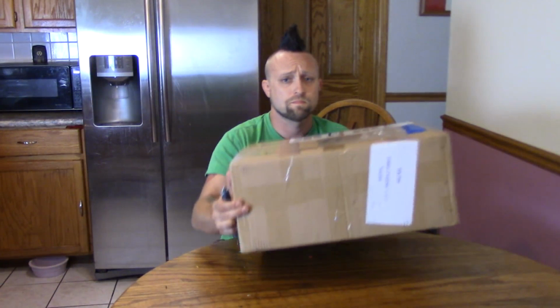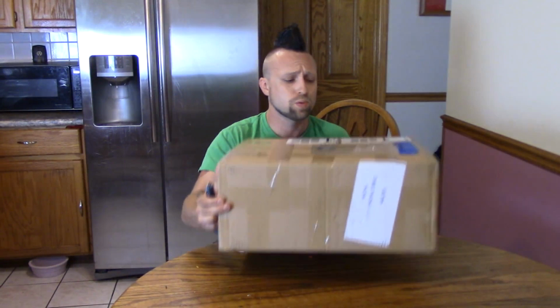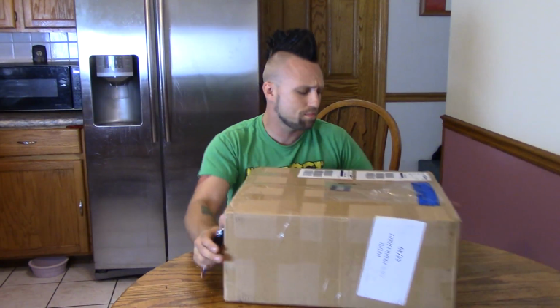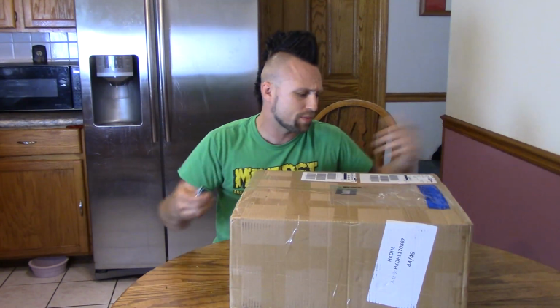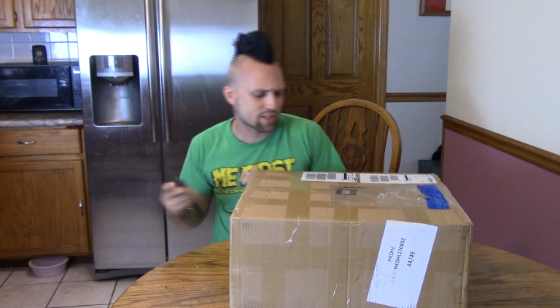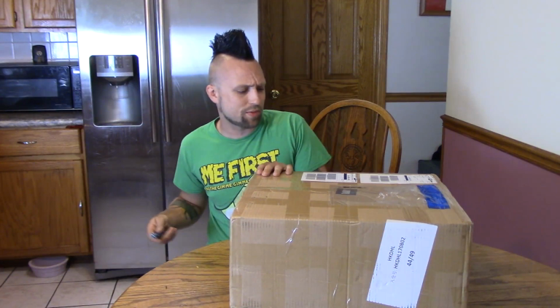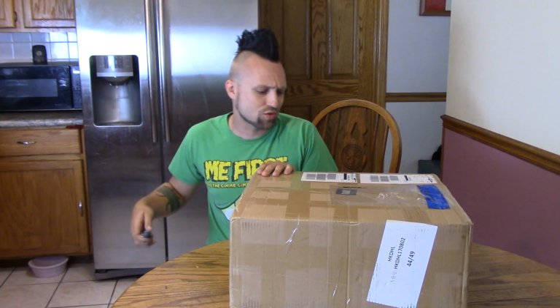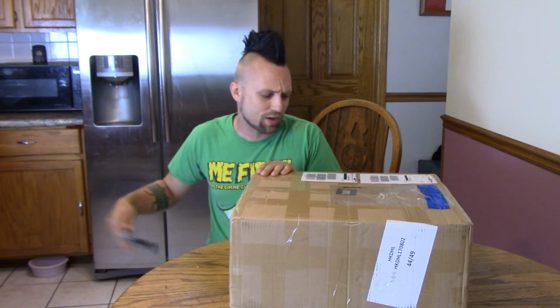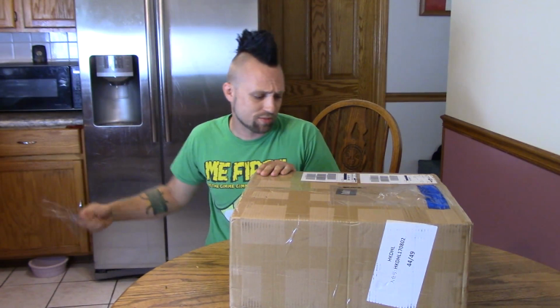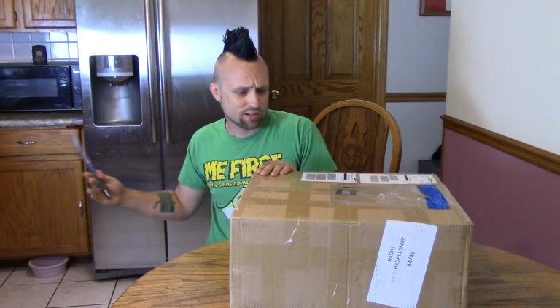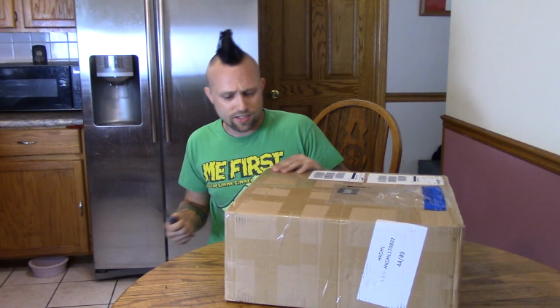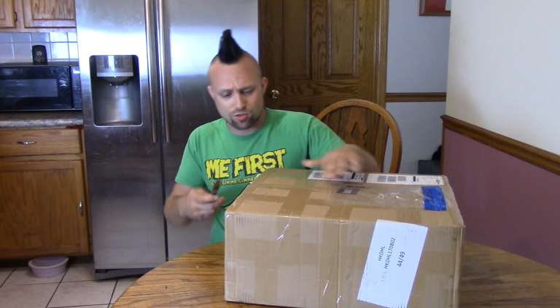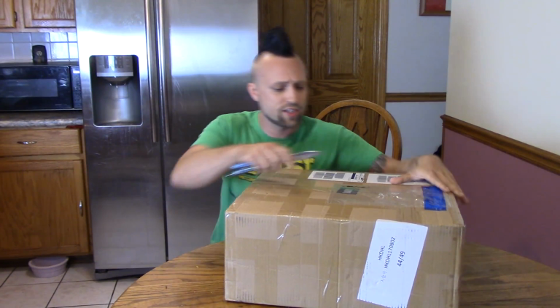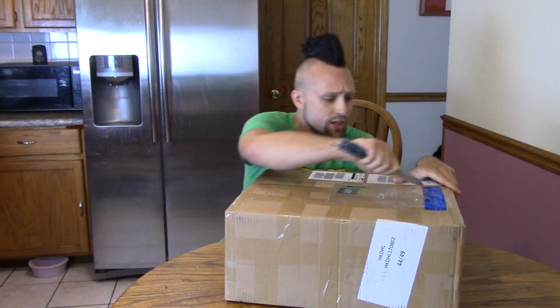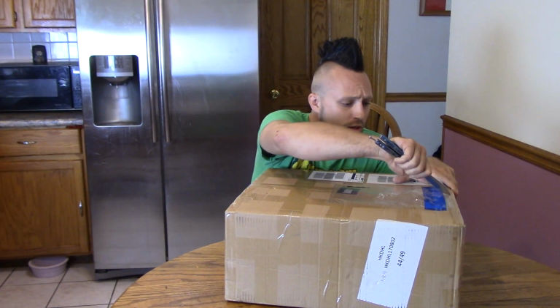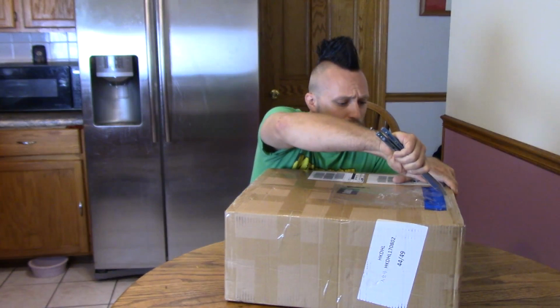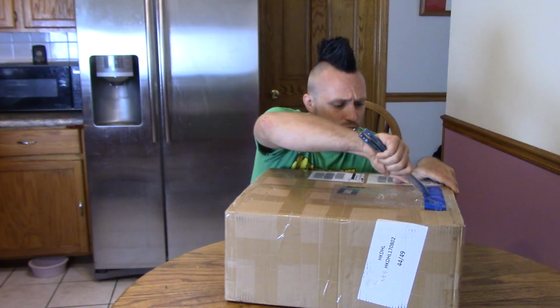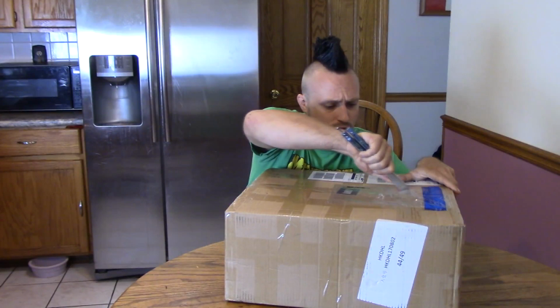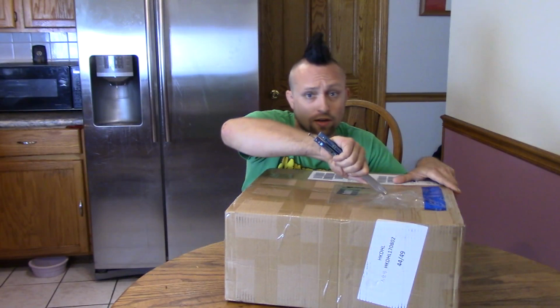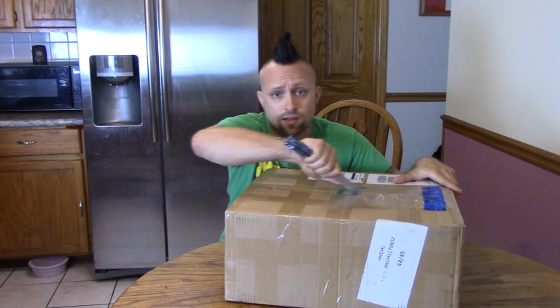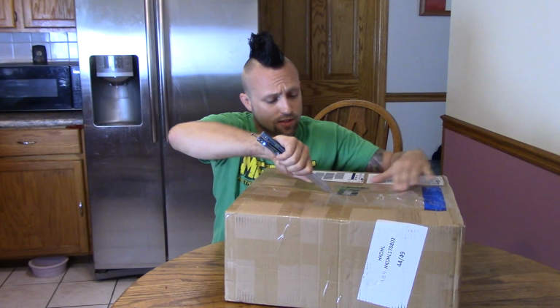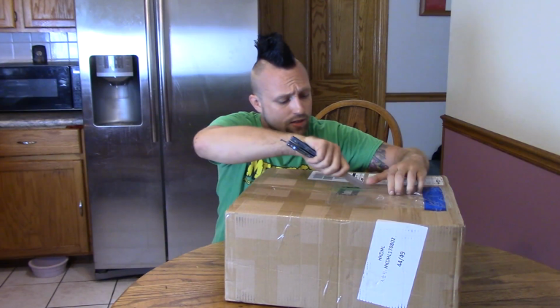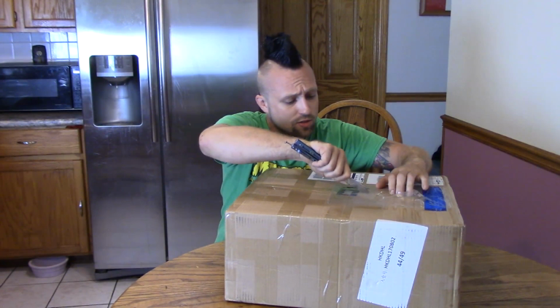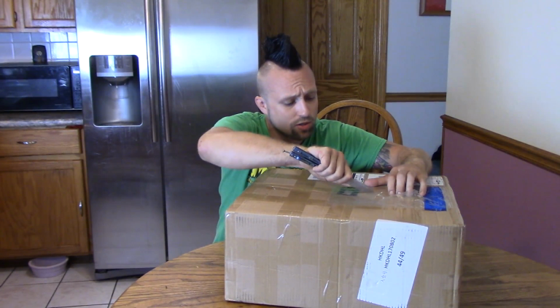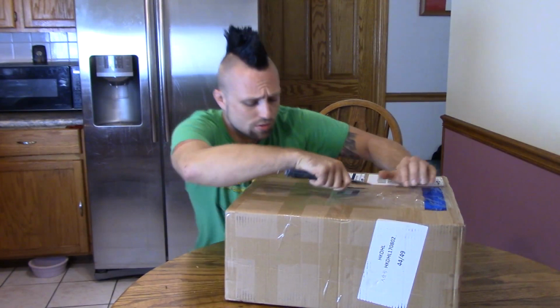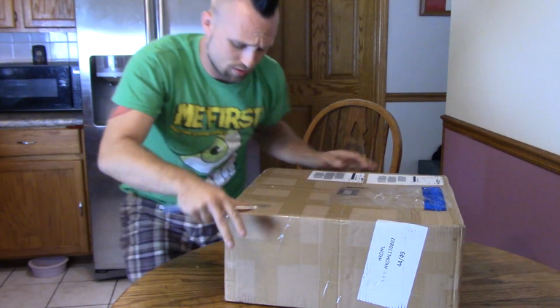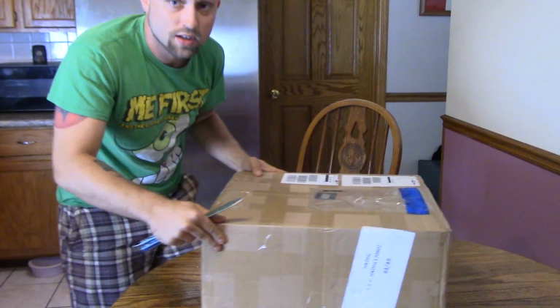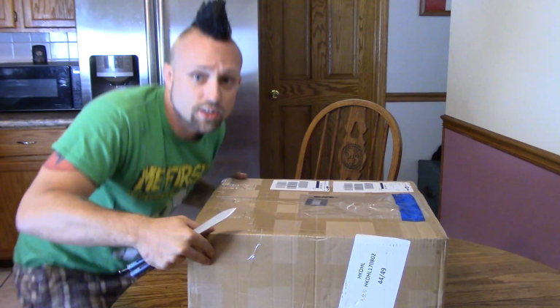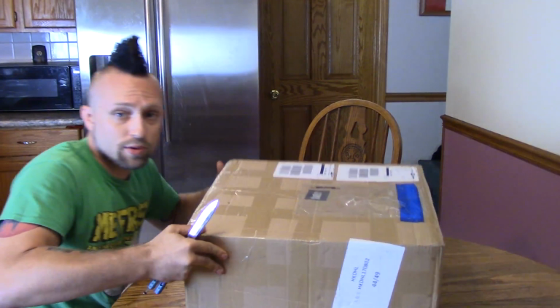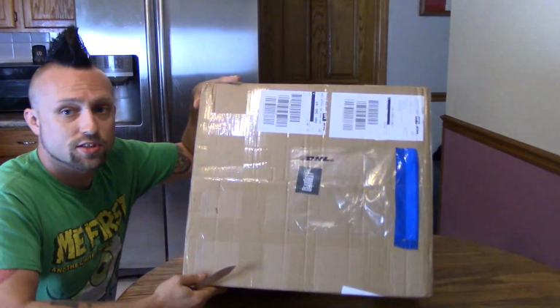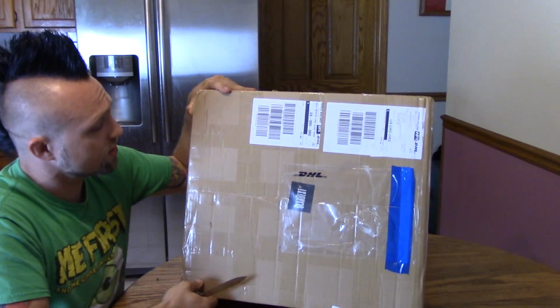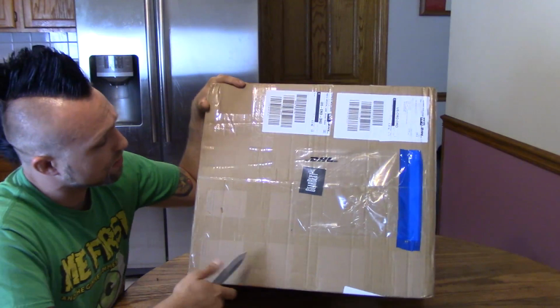Pretty big box, about 20 pounds or something — not too crazy heavy. Let's cut this baby open and see this a little better.